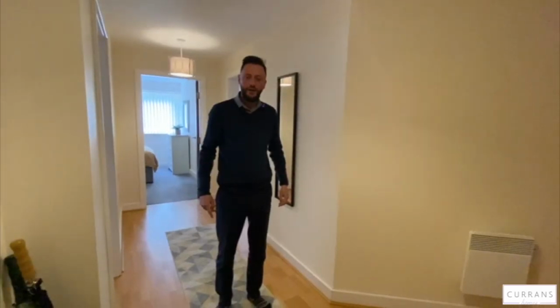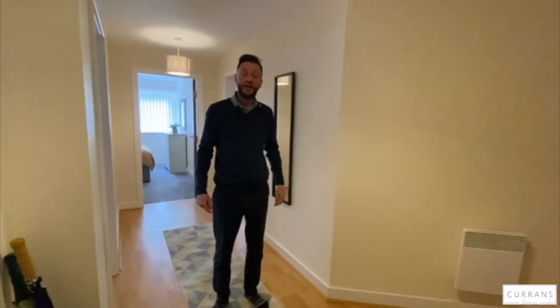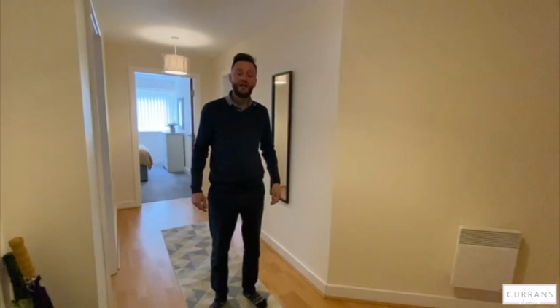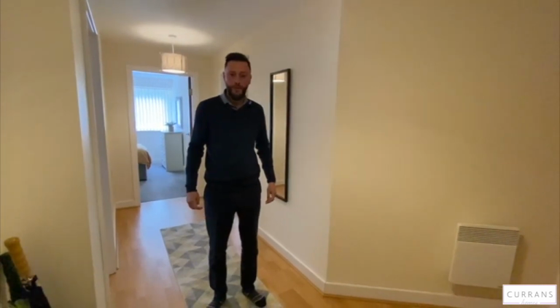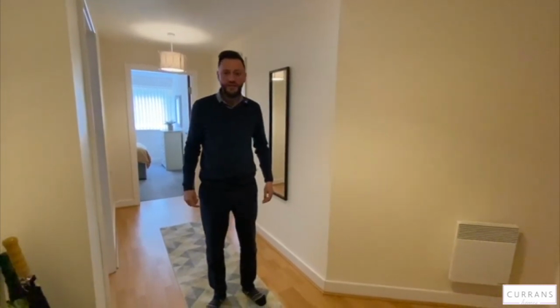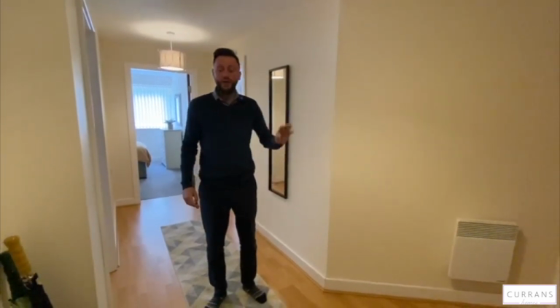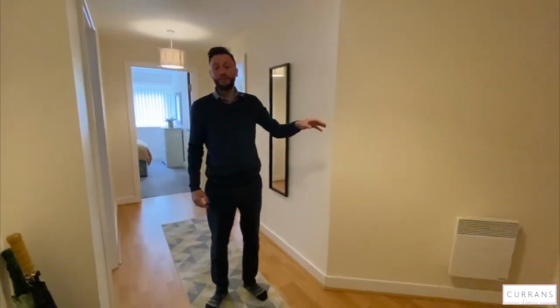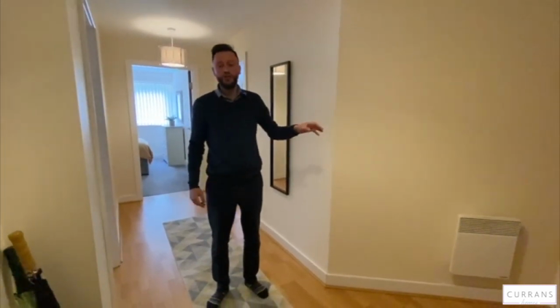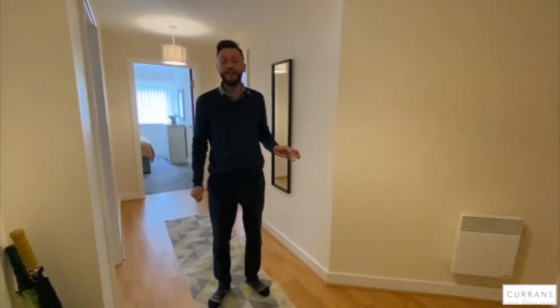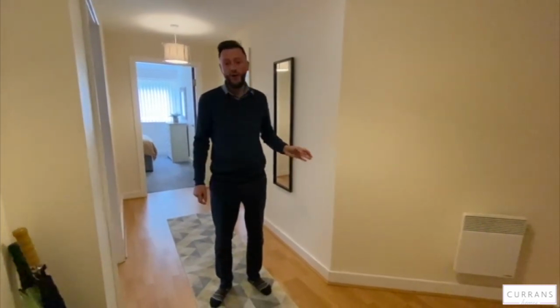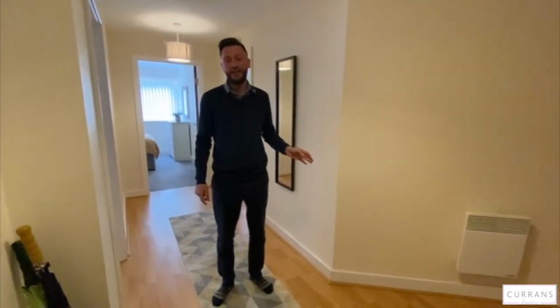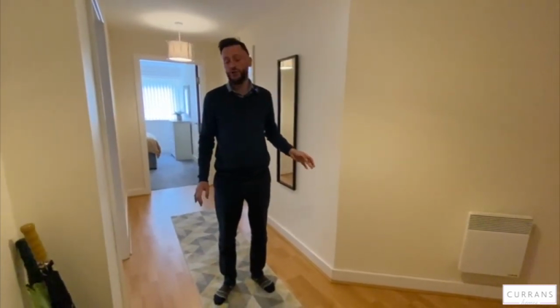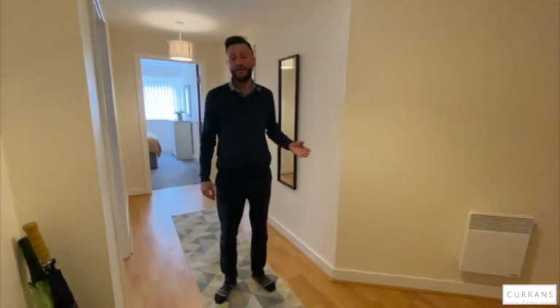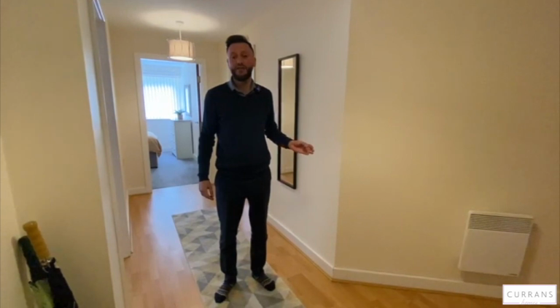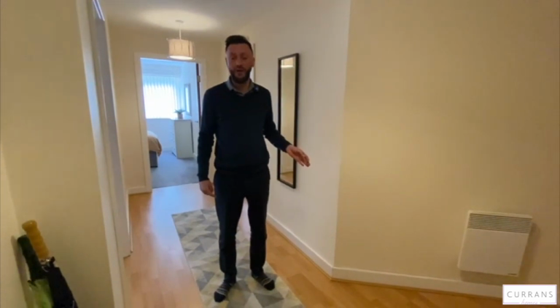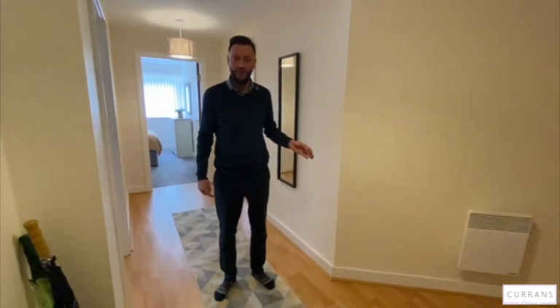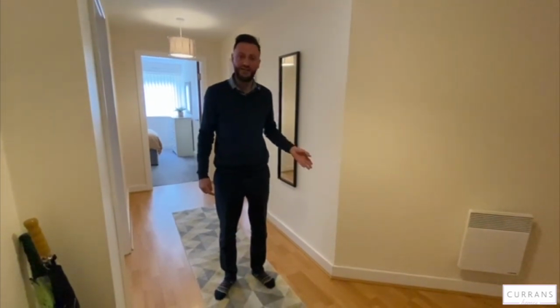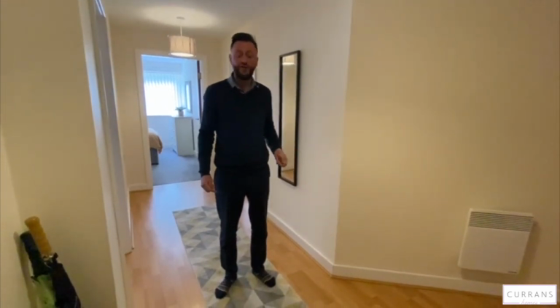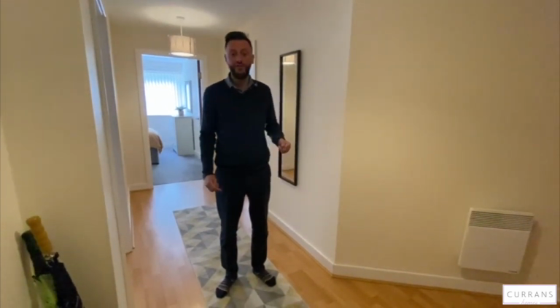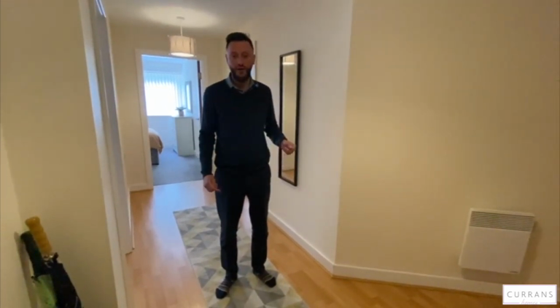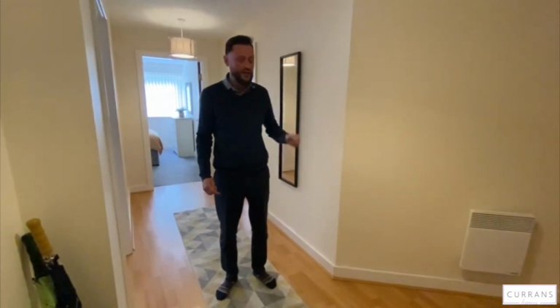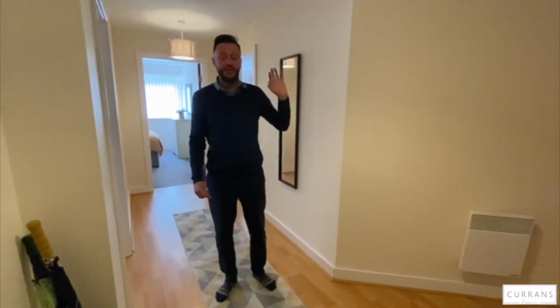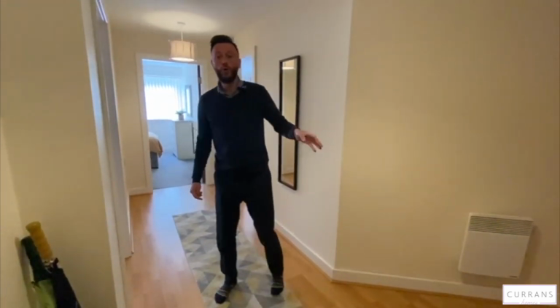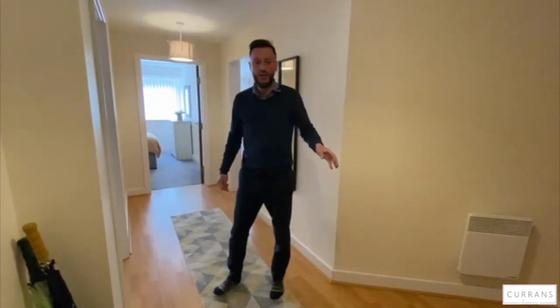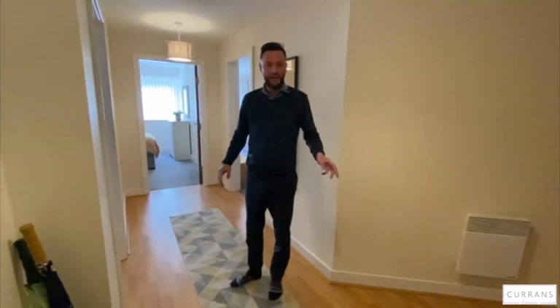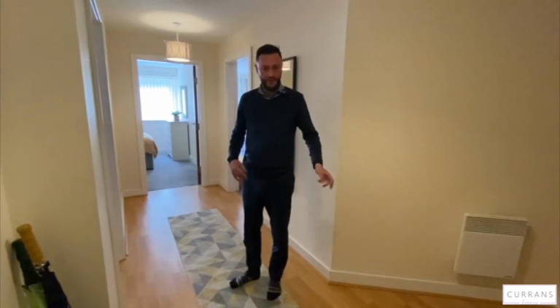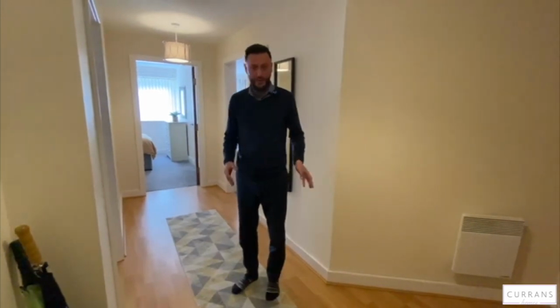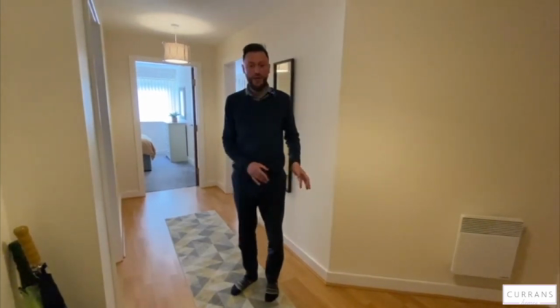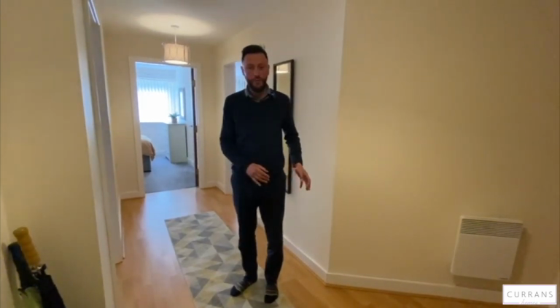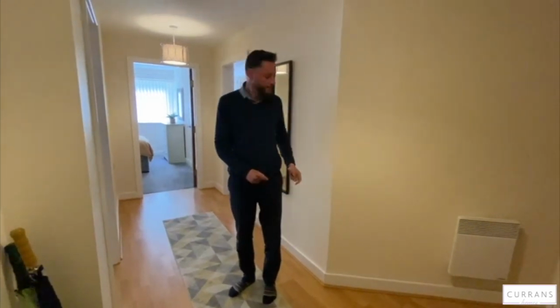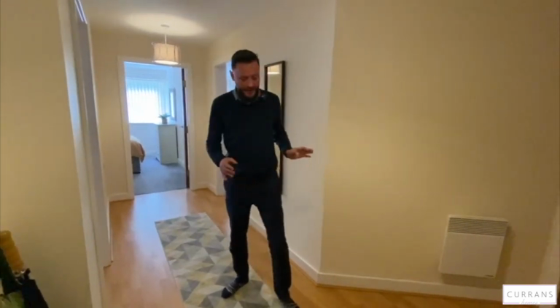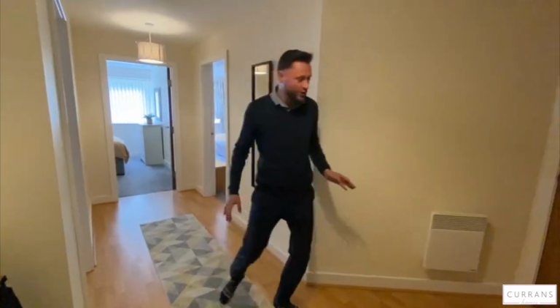So now we're inside the property. Outside I must mention there is an allocated parking space. There's also allocated visitor parking as well for guests on a first come first served basis. The communal hallways are really well looked after. There seems to be a really good management company here. In the entrance hall, you've got an airing cupboard here.